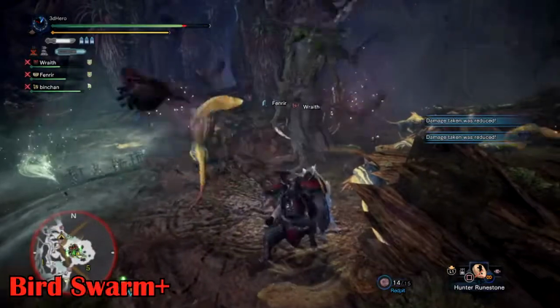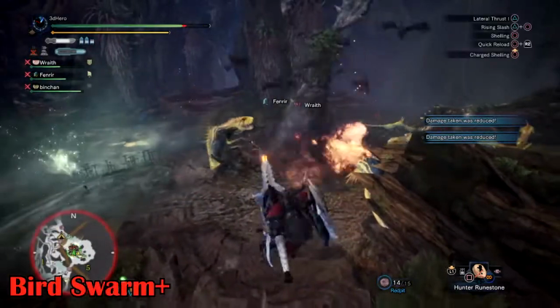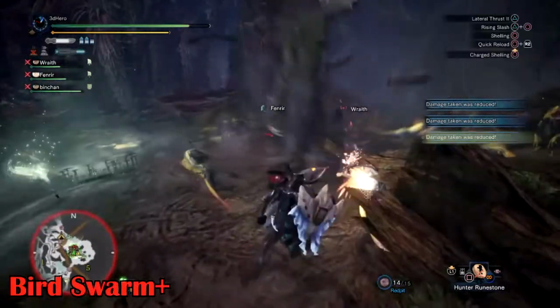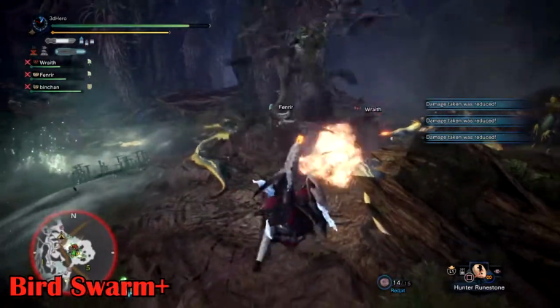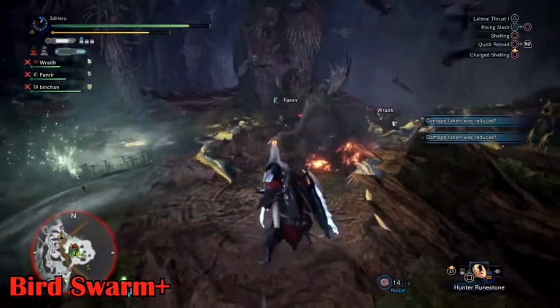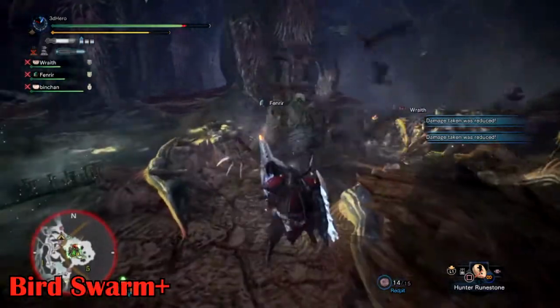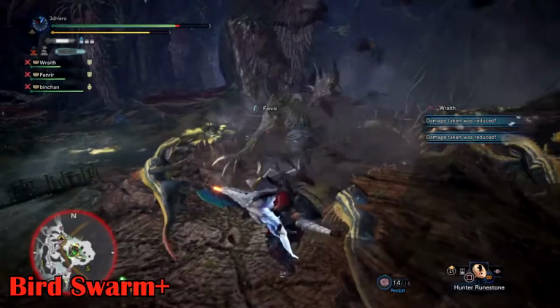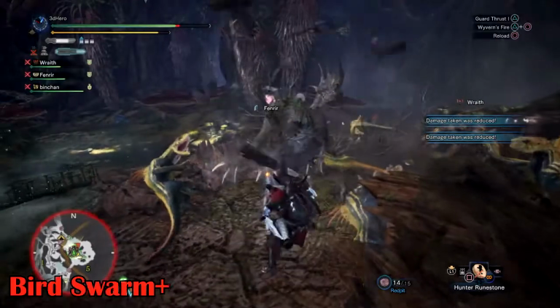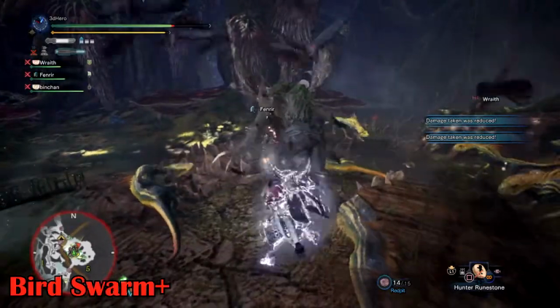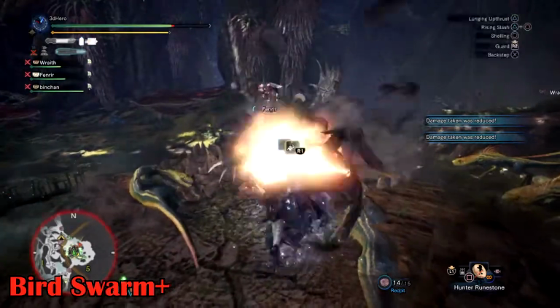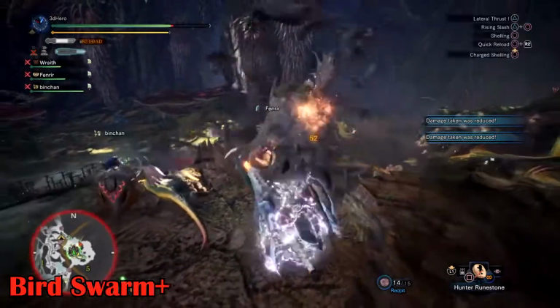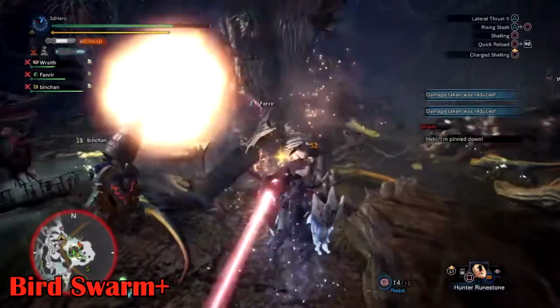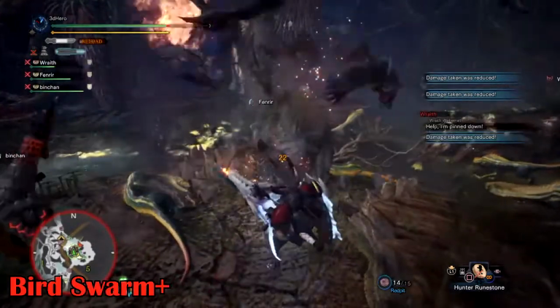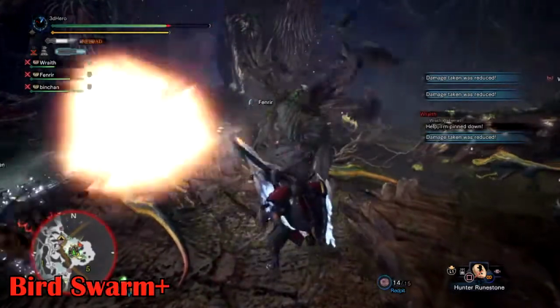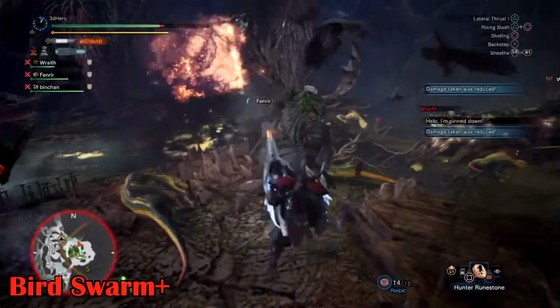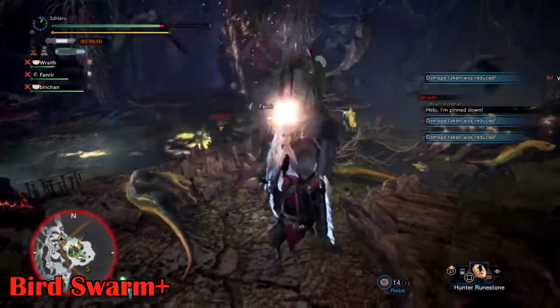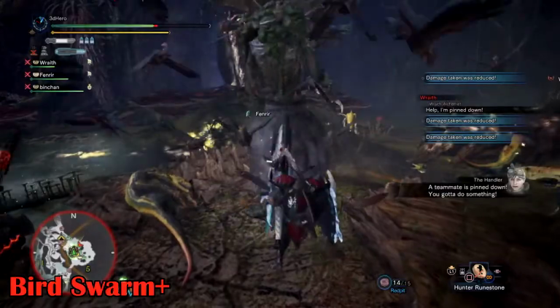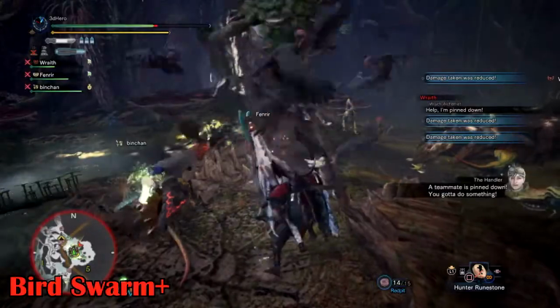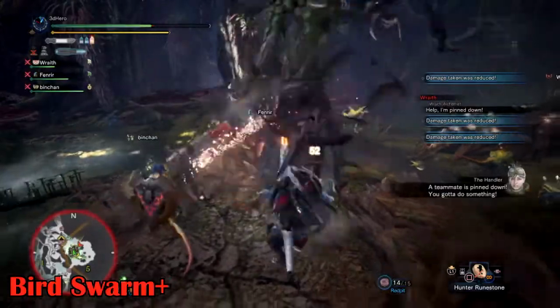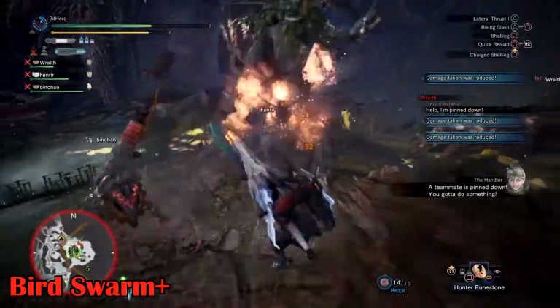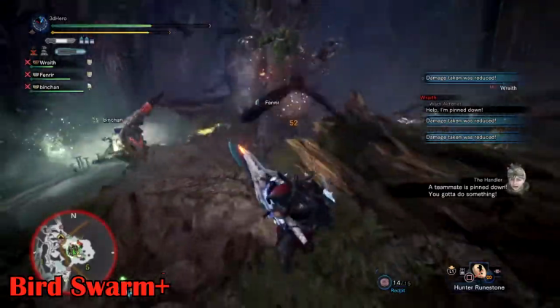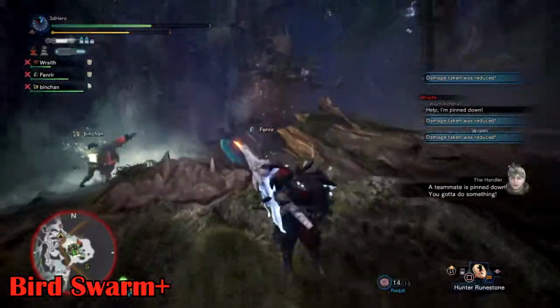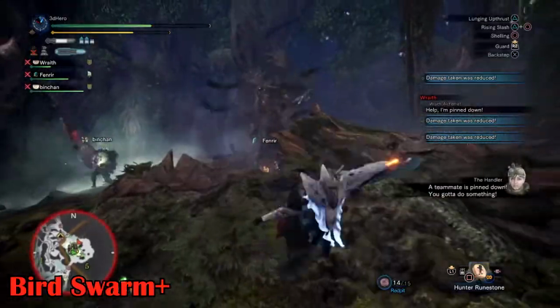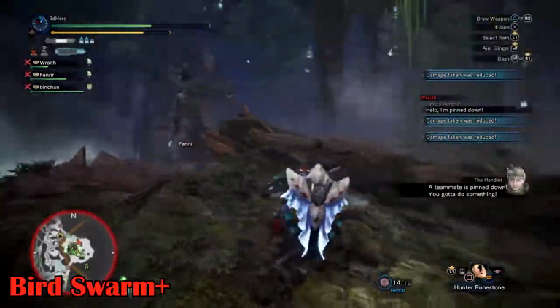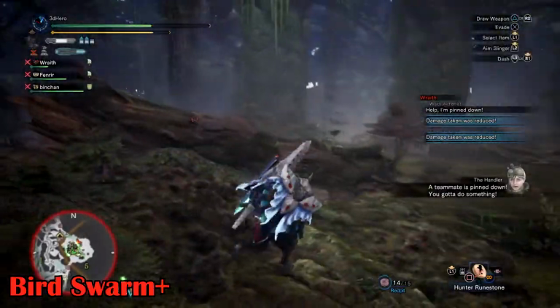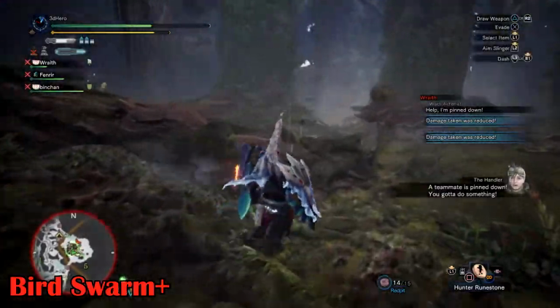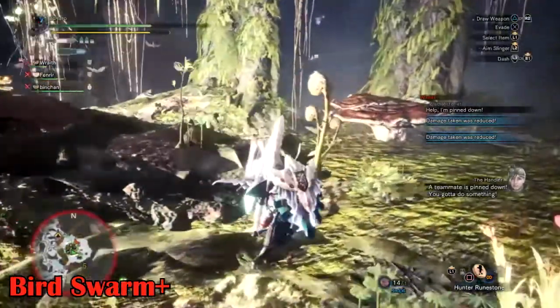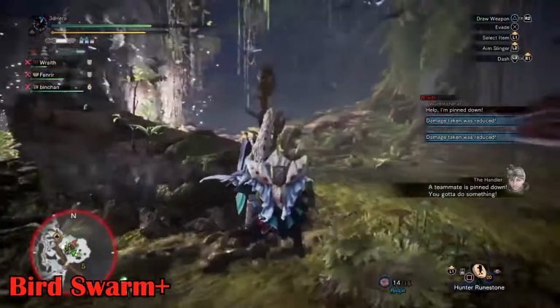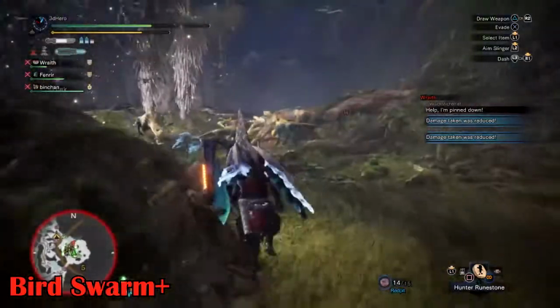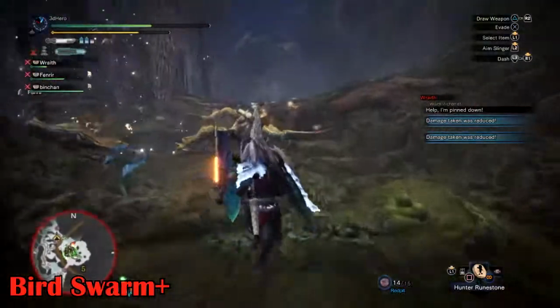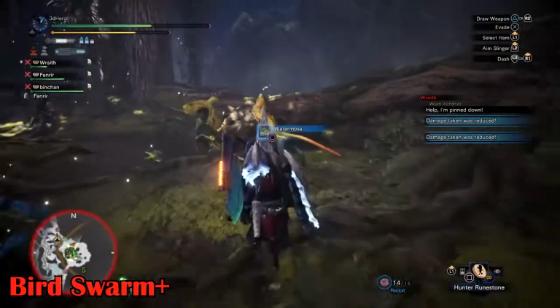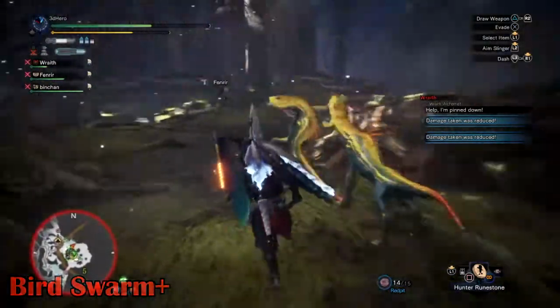Bird Swarm Plus: this time round, Ancient Leshen starts off with a bigger Bird Swarm and the recurring tick damage will be harder and faster. You can use Igni on him to disable this, but it takes around 3 Igni shots to finally stagger him and disable his flock, so use it wisely.